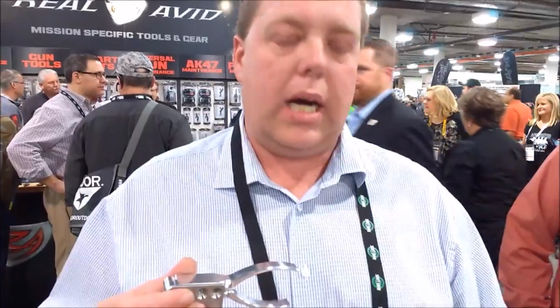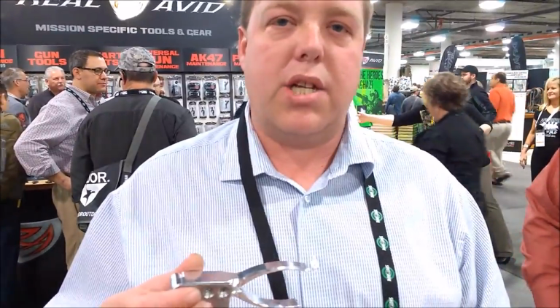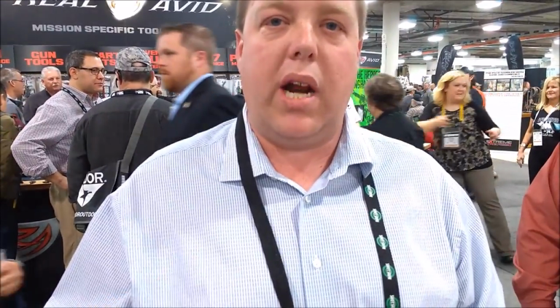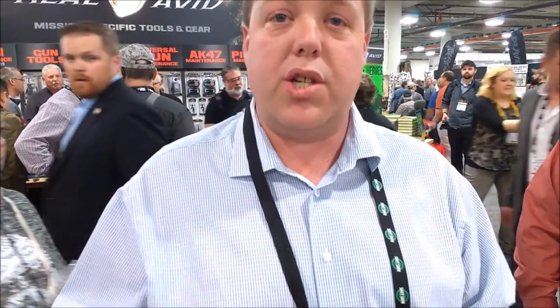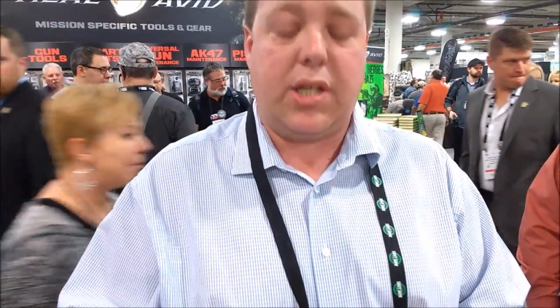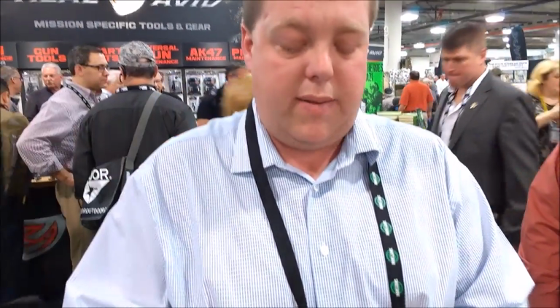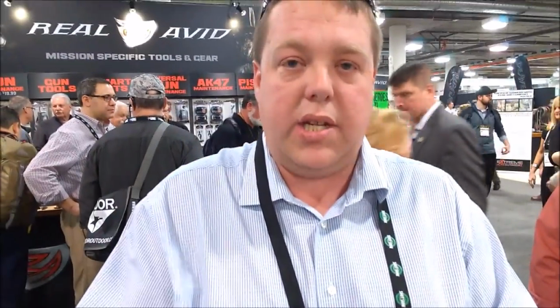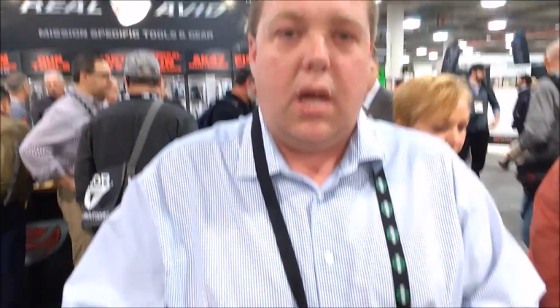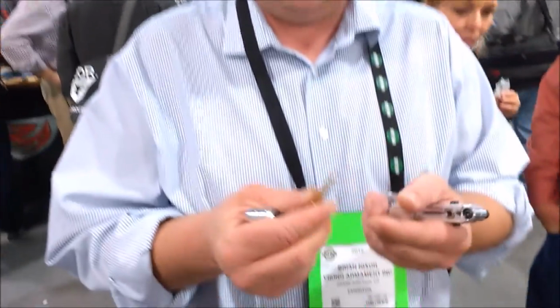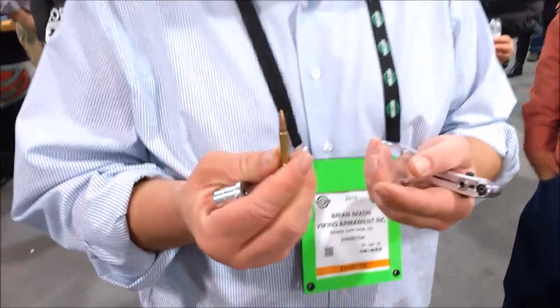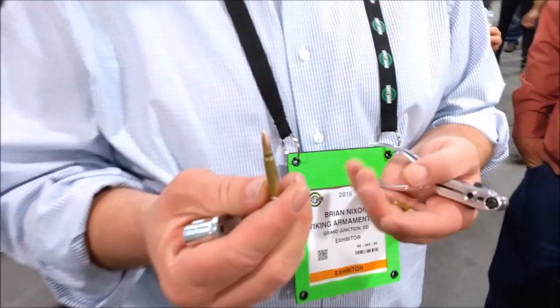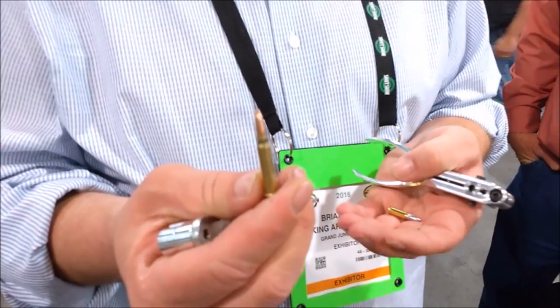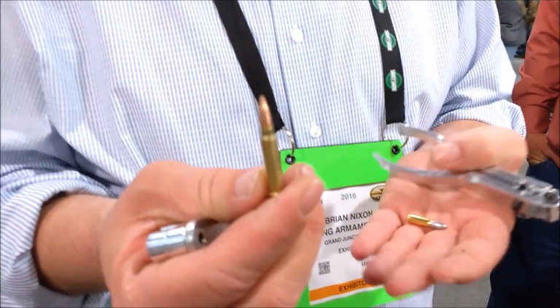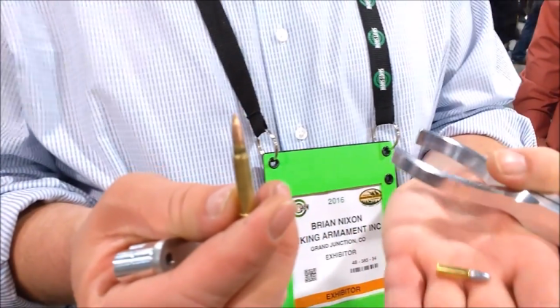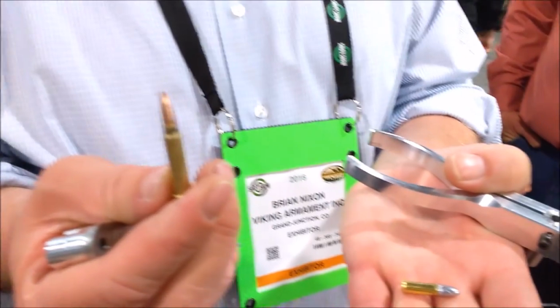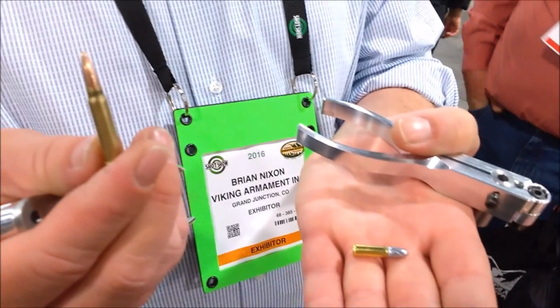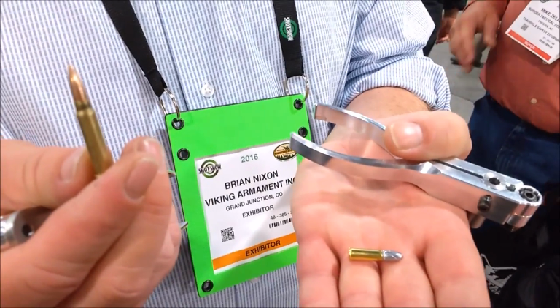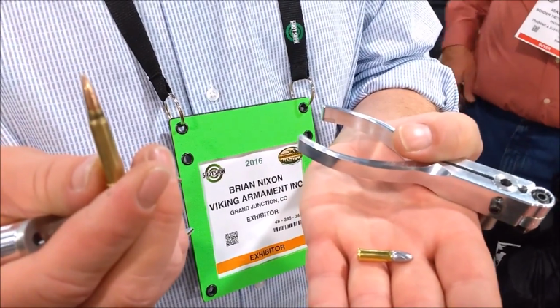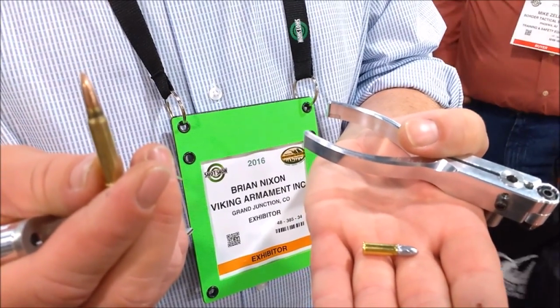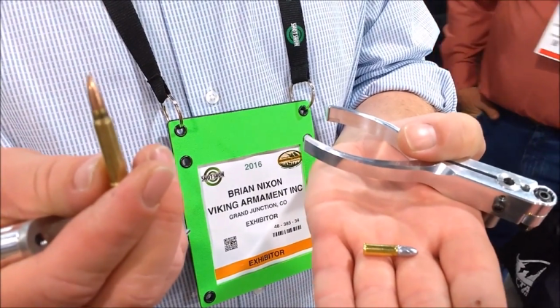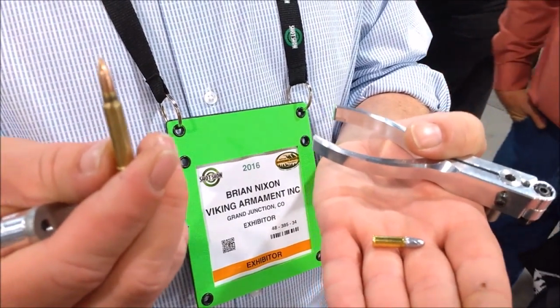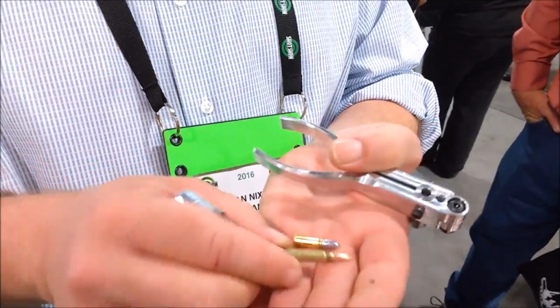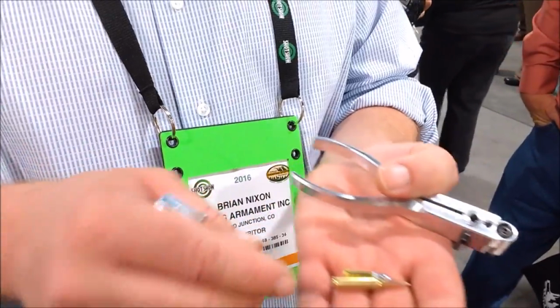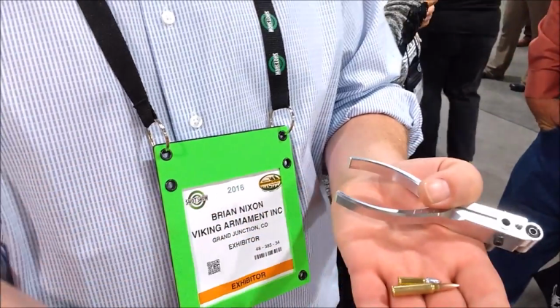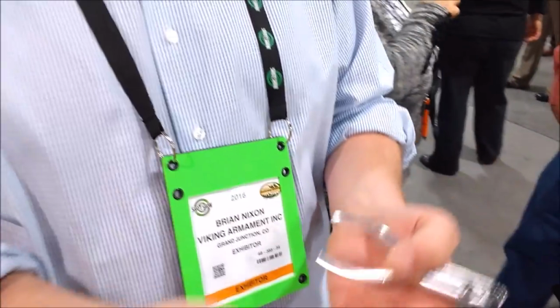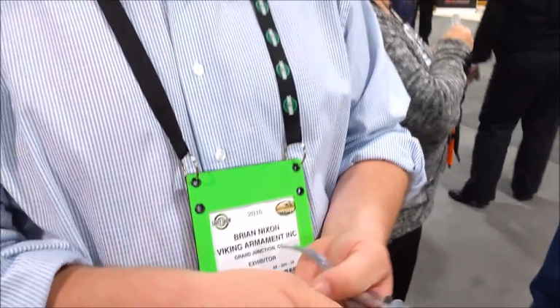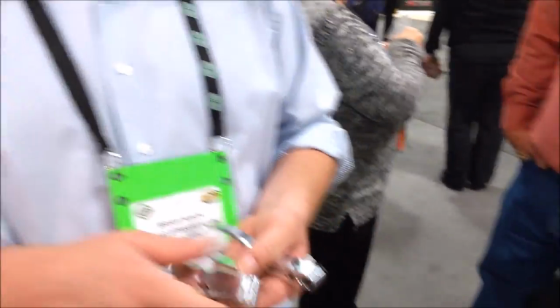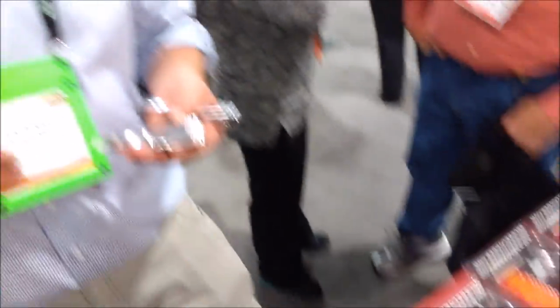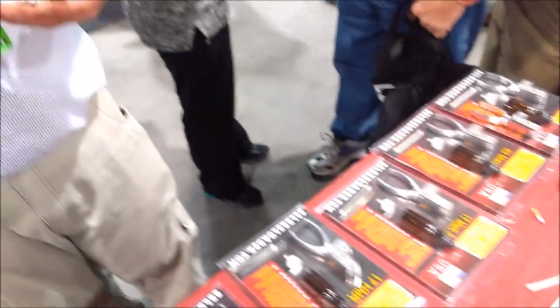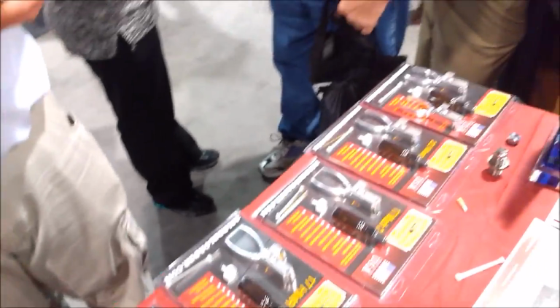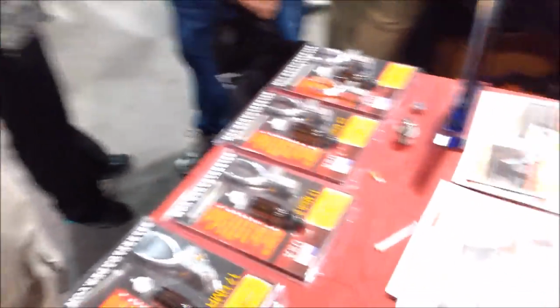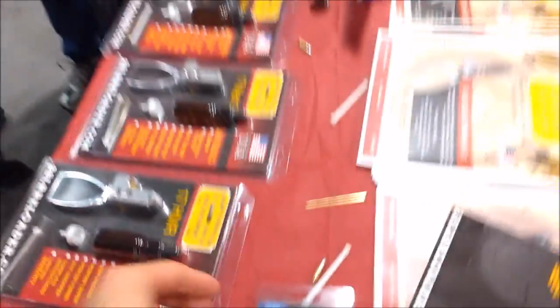Coming out this spring we're going to have .22 mags and all the .17s. There's one of these .17s reloads right there. There's one of the .22 long rifles. We've got a lot of options on priming compounds. We came out with a priming agent. Really exciting stuff here.